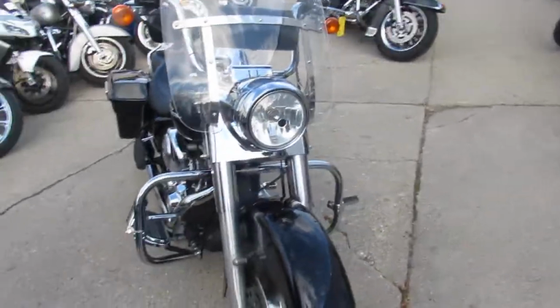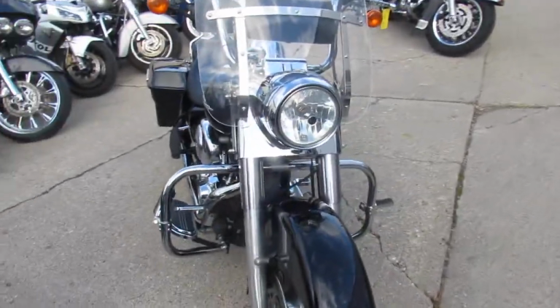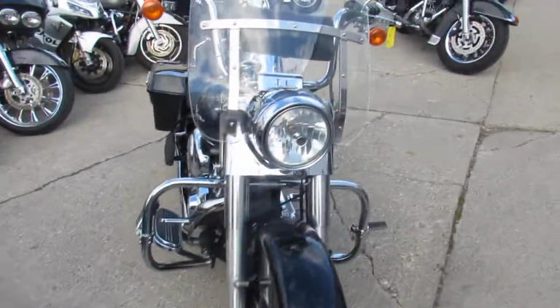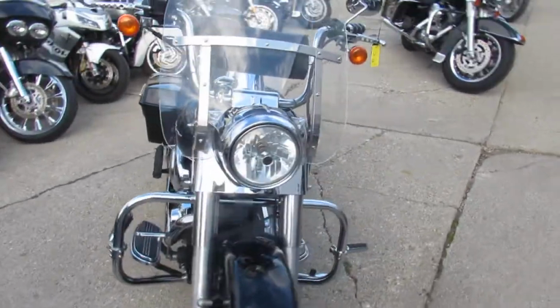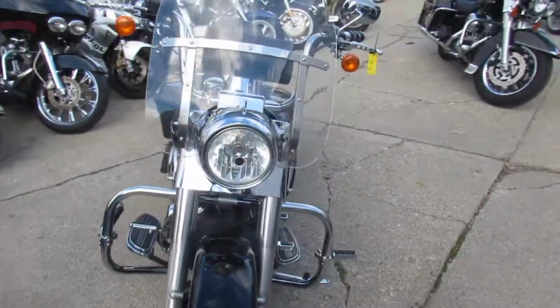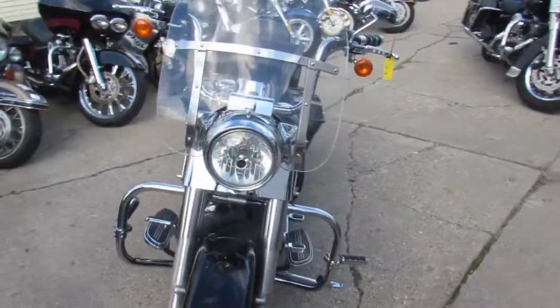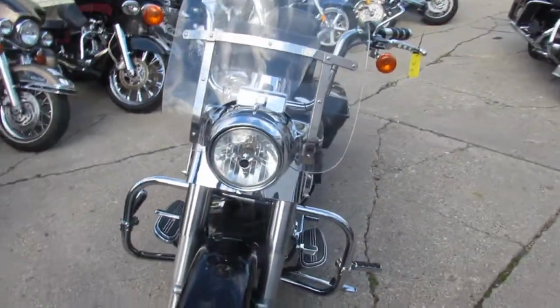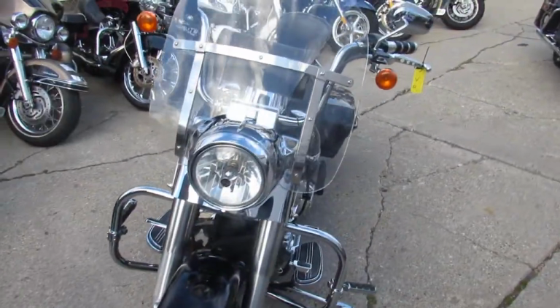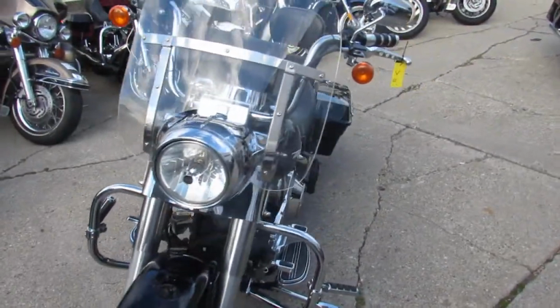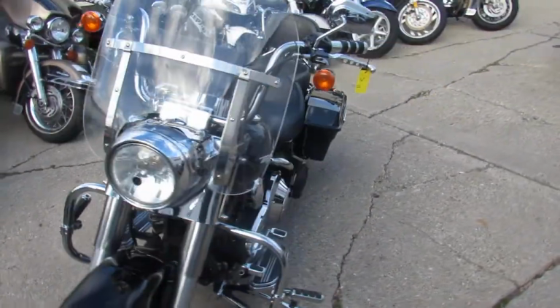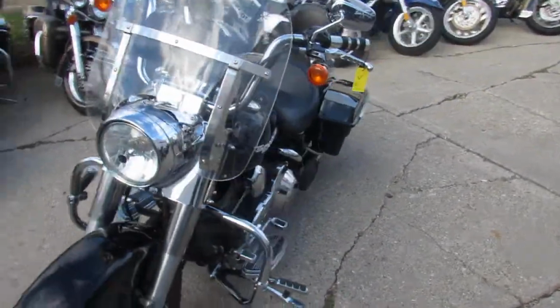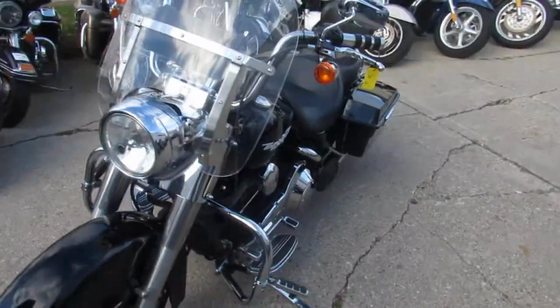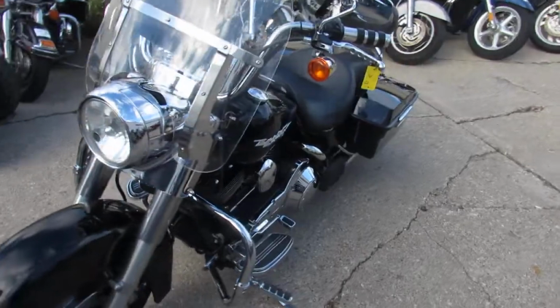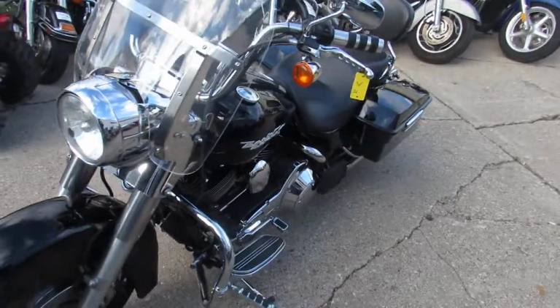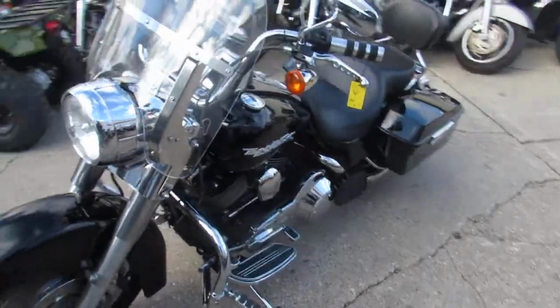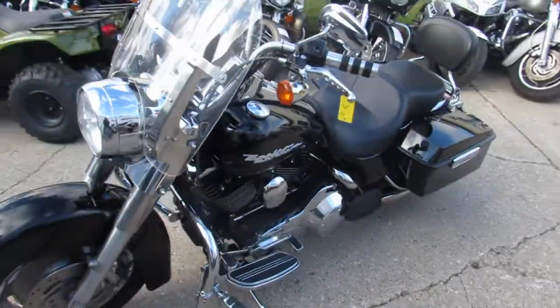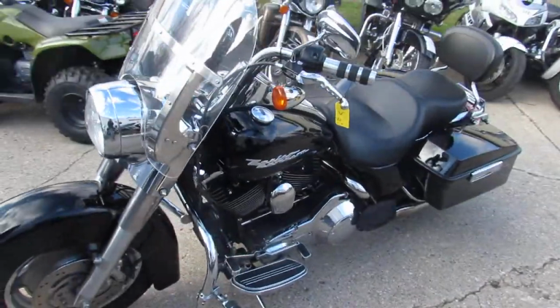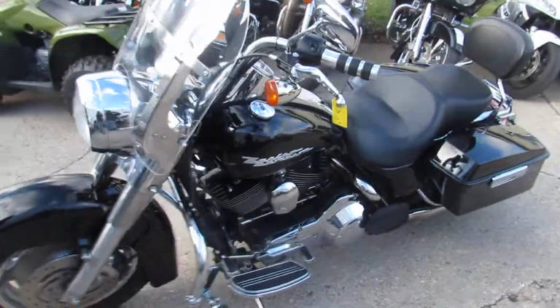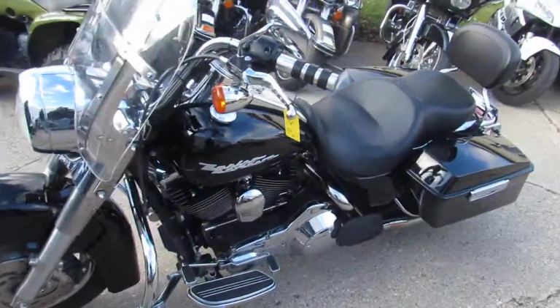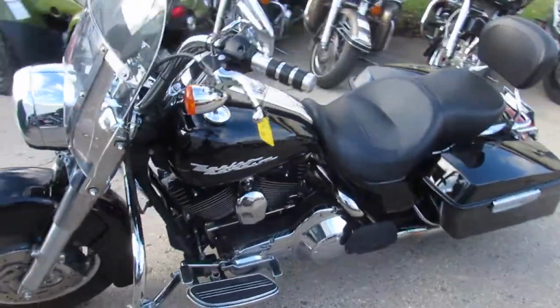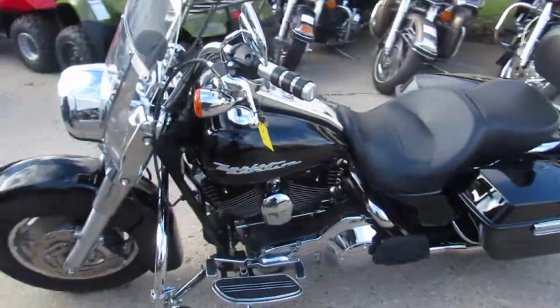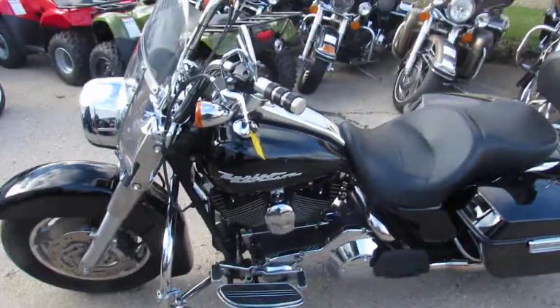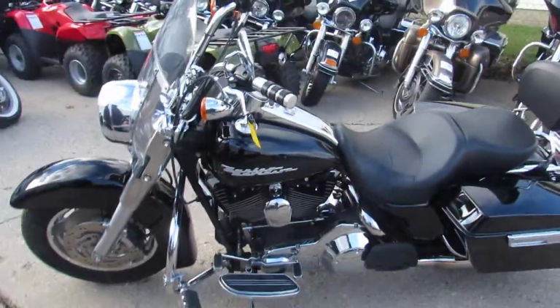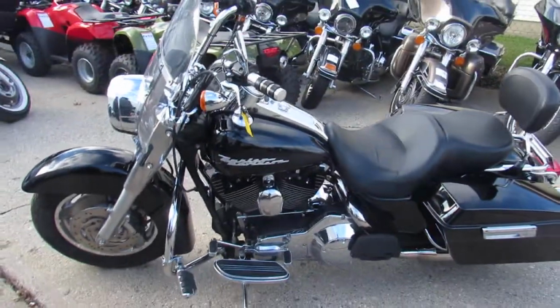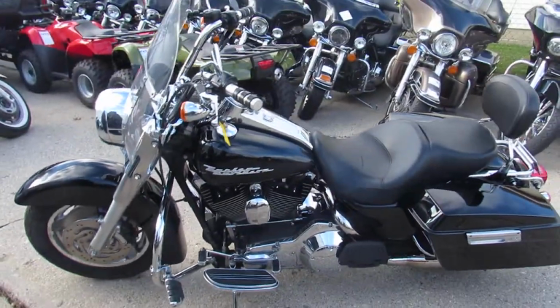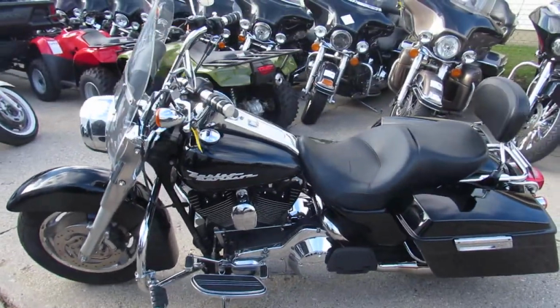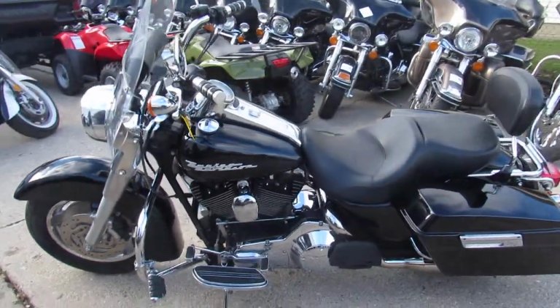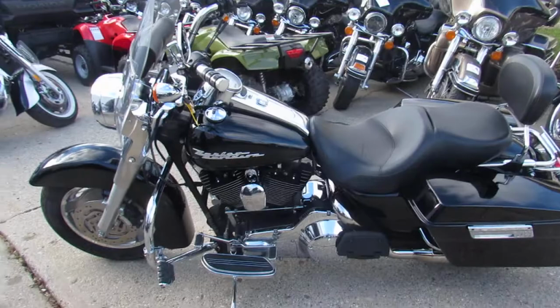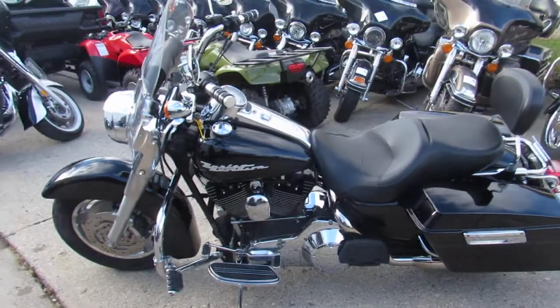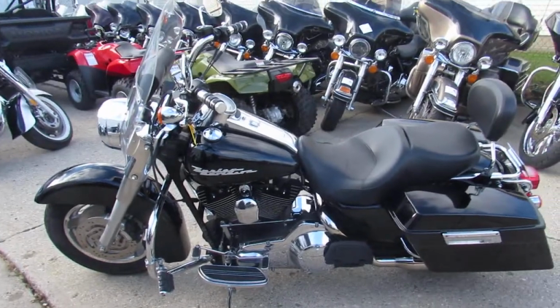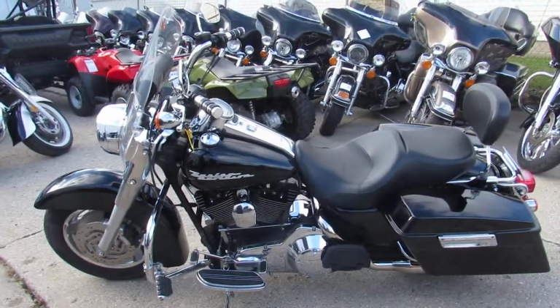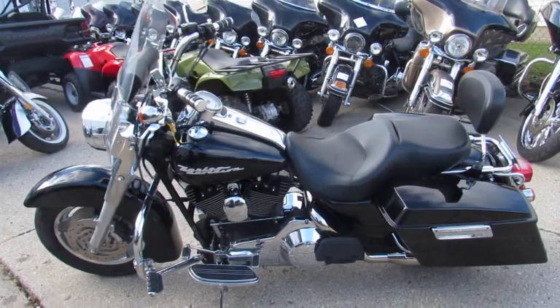Check out our website ApprovalPowerSports.com. Guaranteed financing, out of state financing. We can assist with shipping nationwide. Give us a call today and you can ride today.